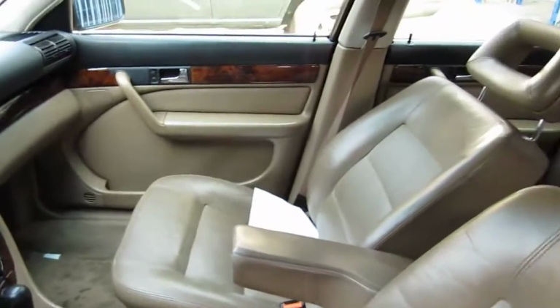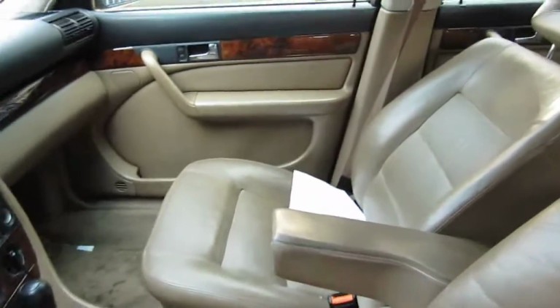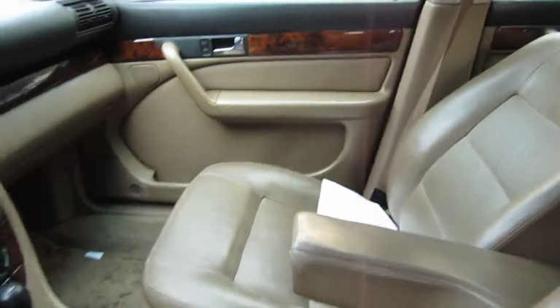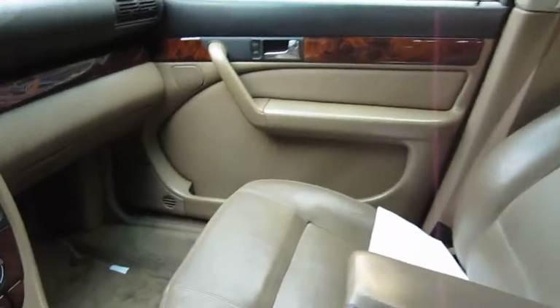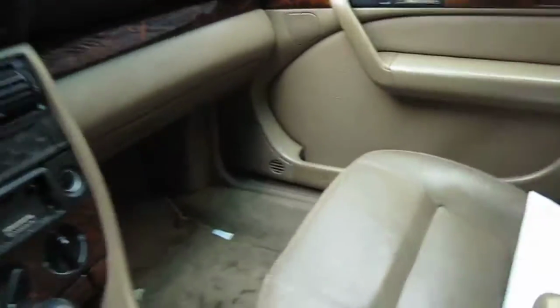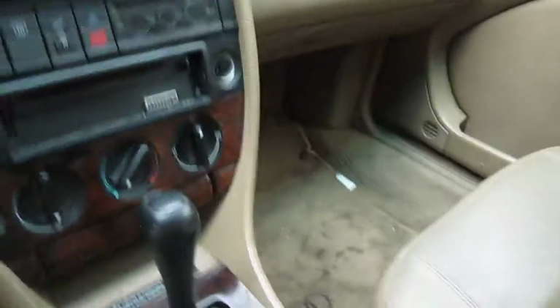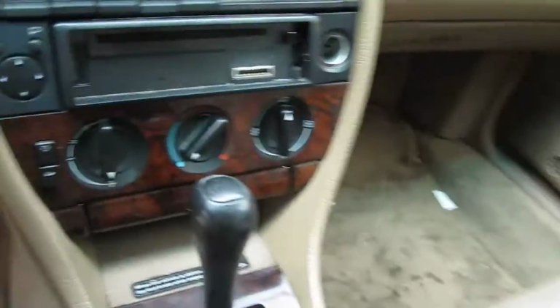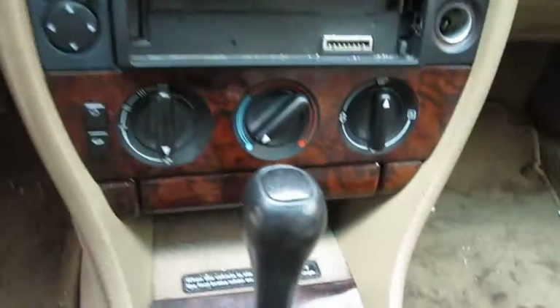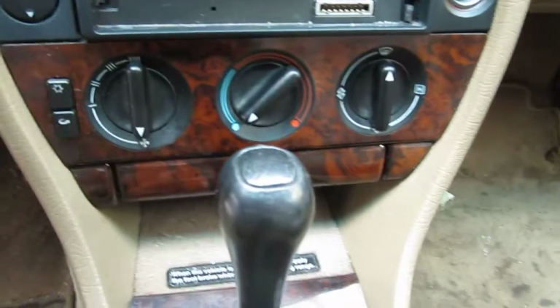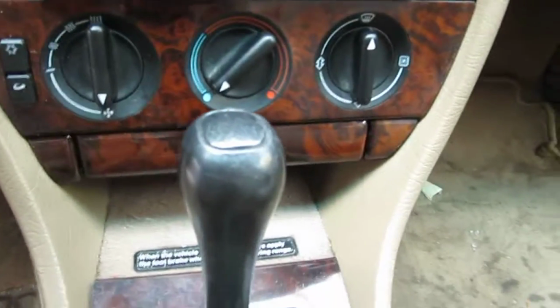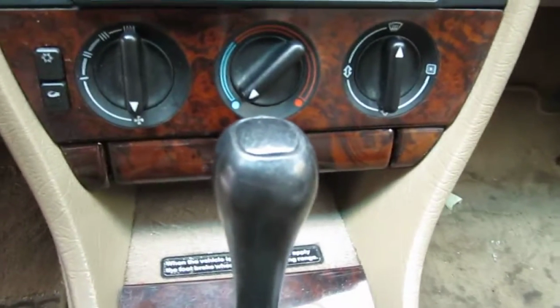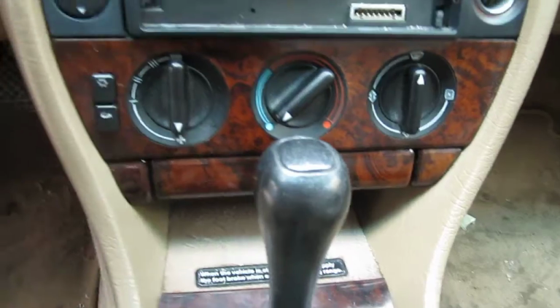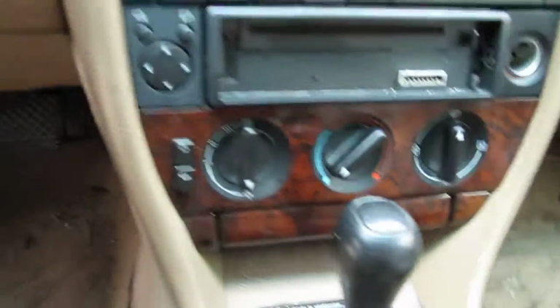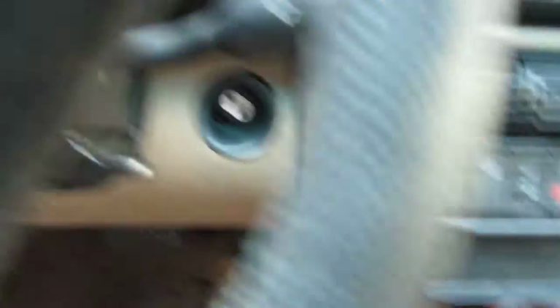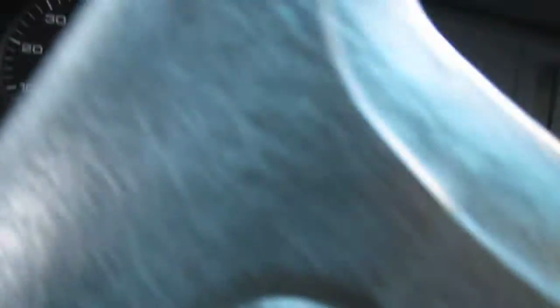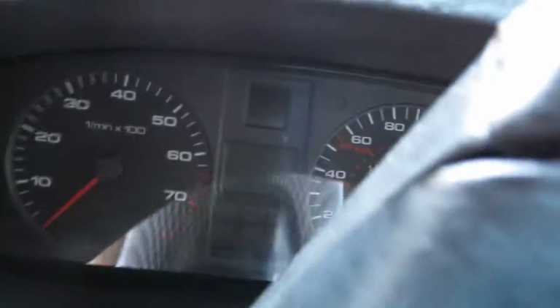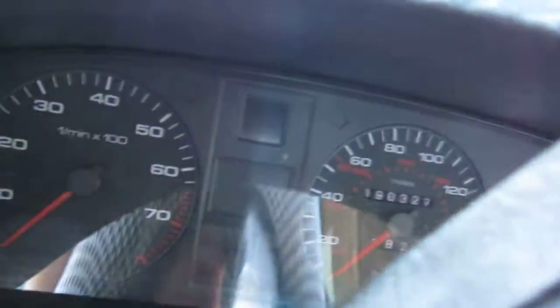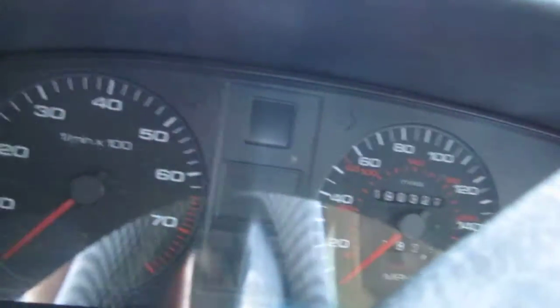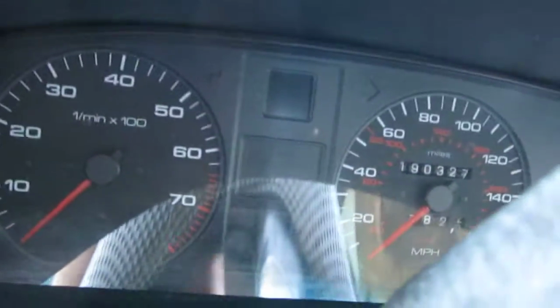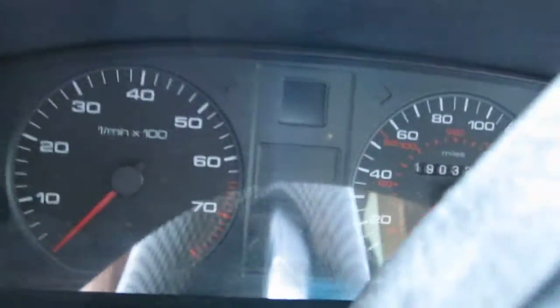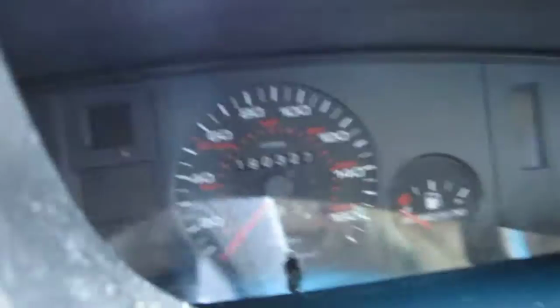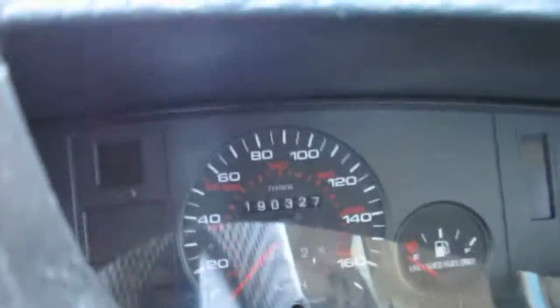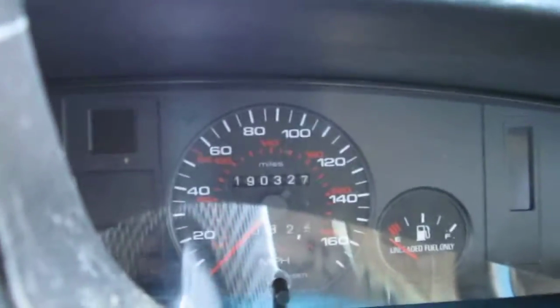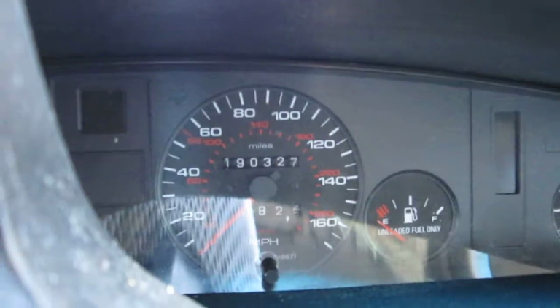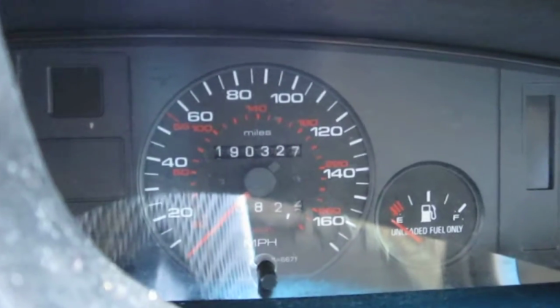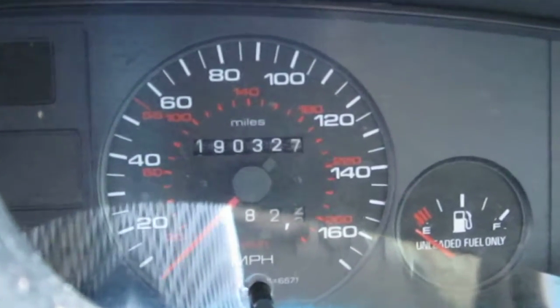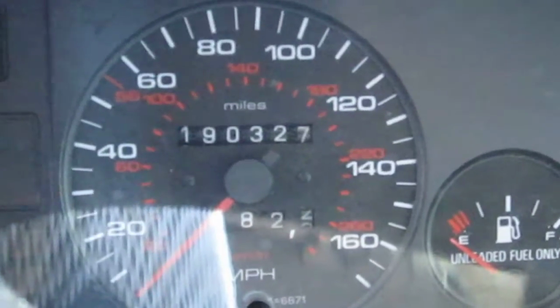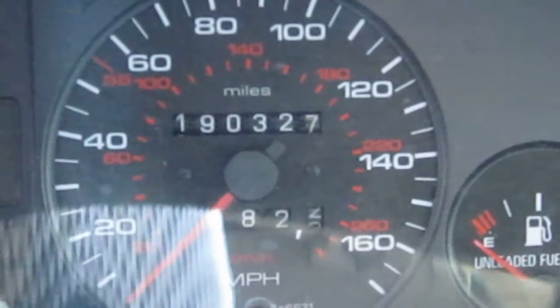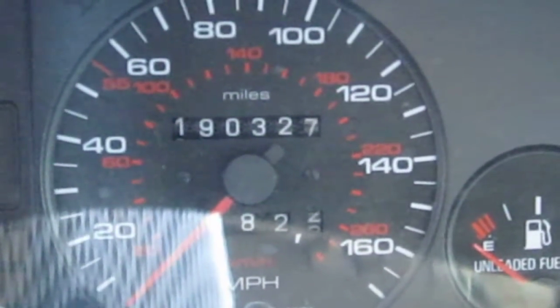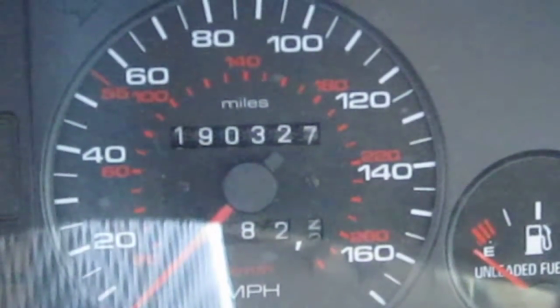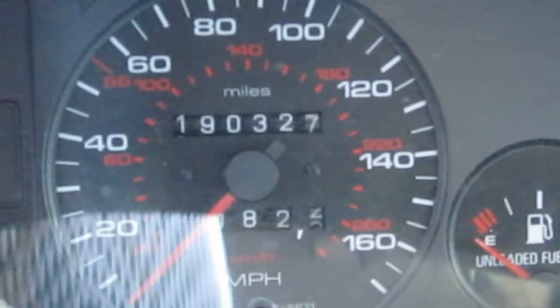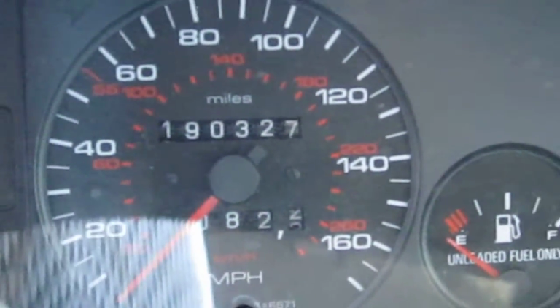It has a brown and gray leather interior, standard climate control, and the vehicle also has a factory tachometer. The vehicle is 190,000 miles, as you can see here.